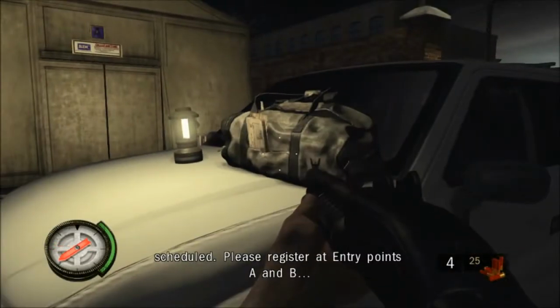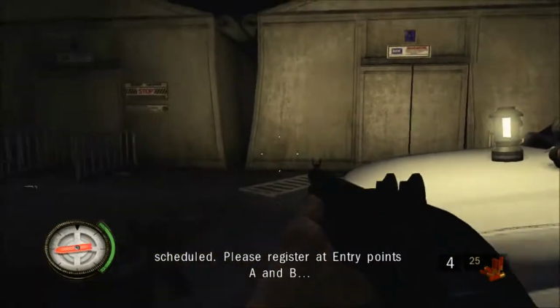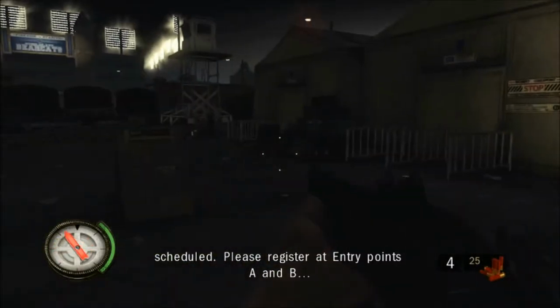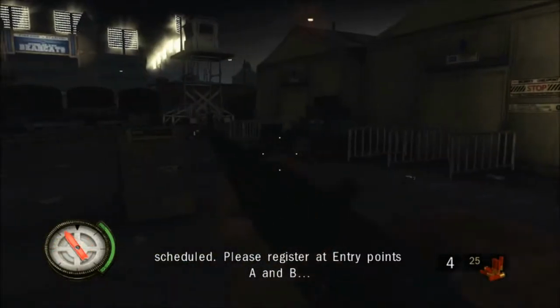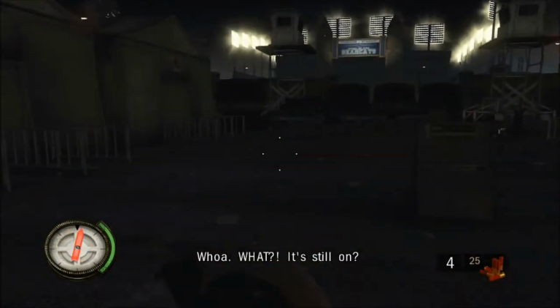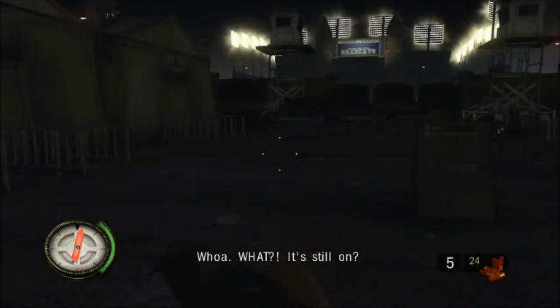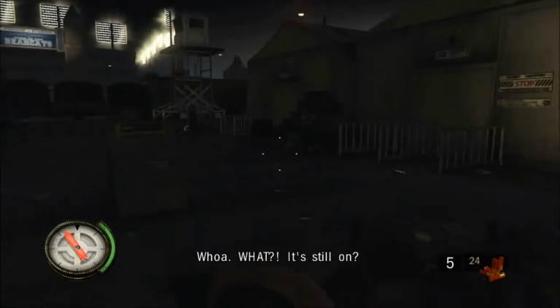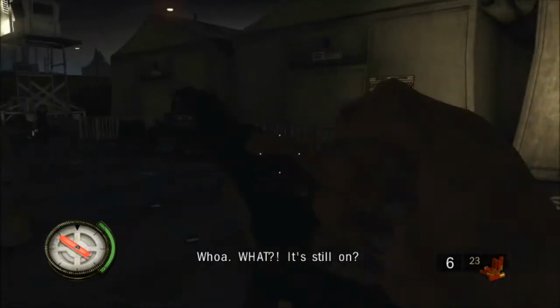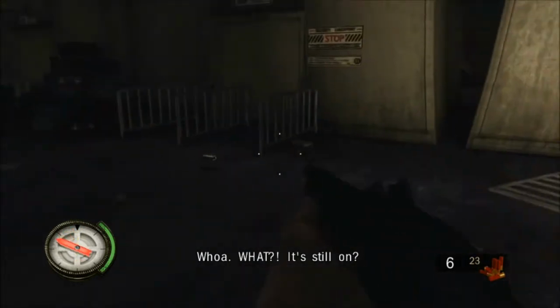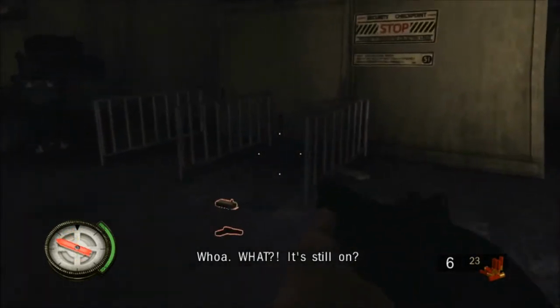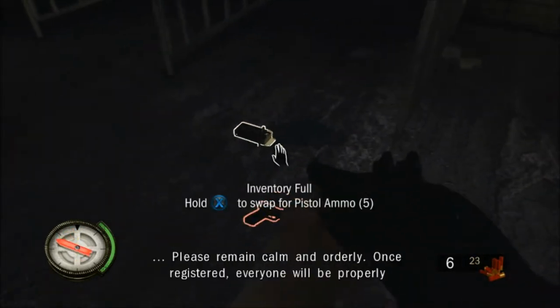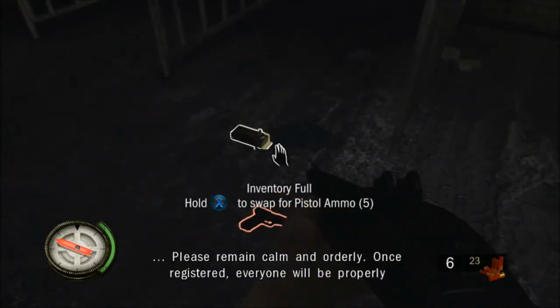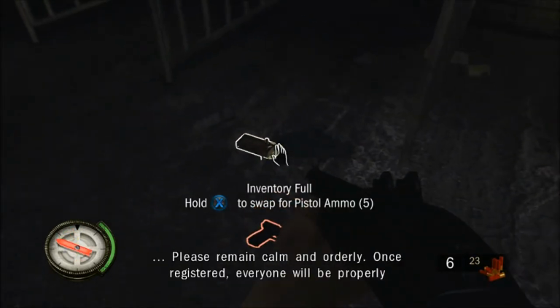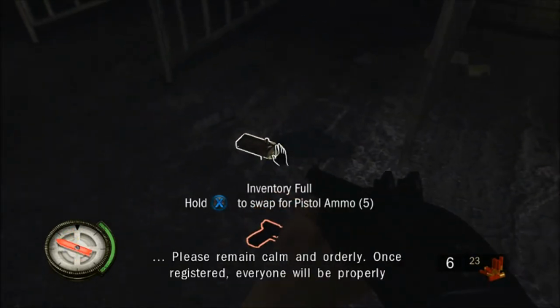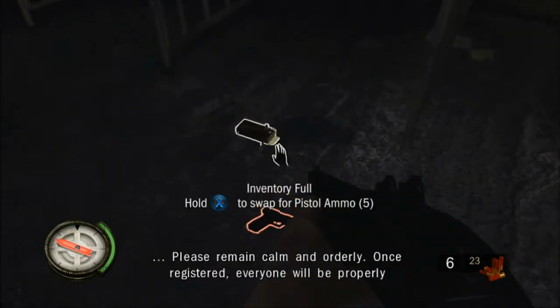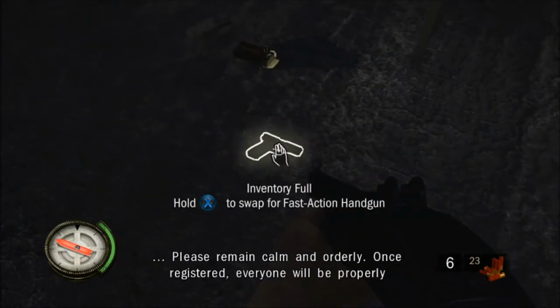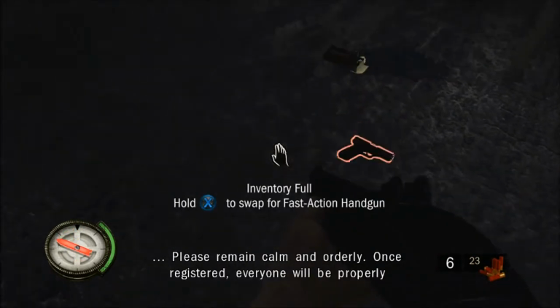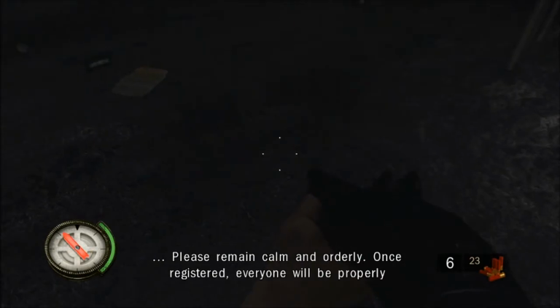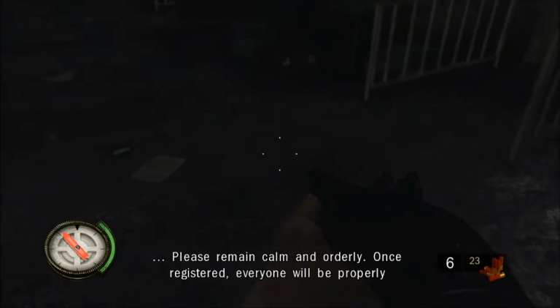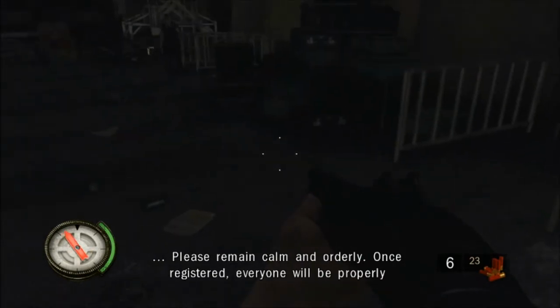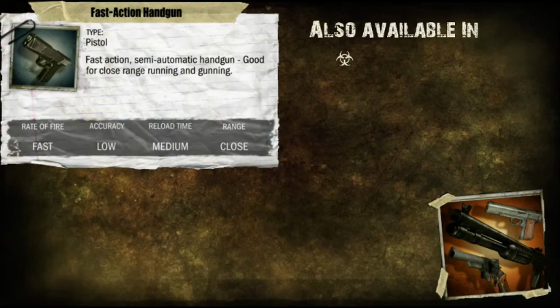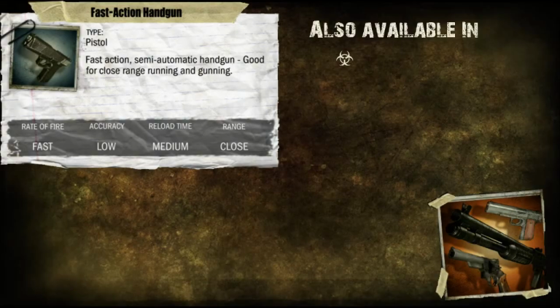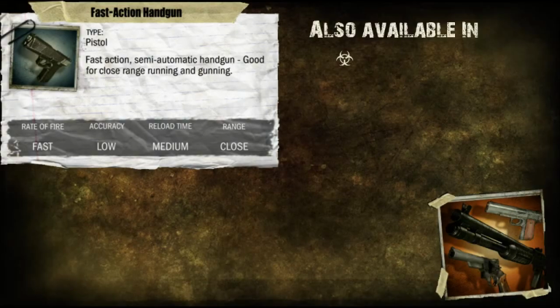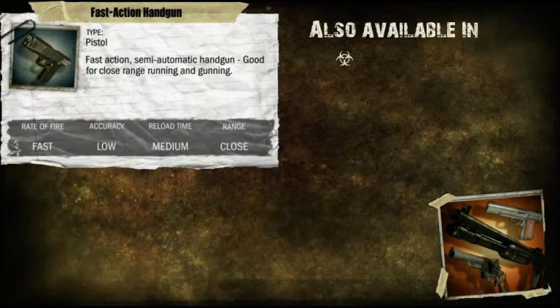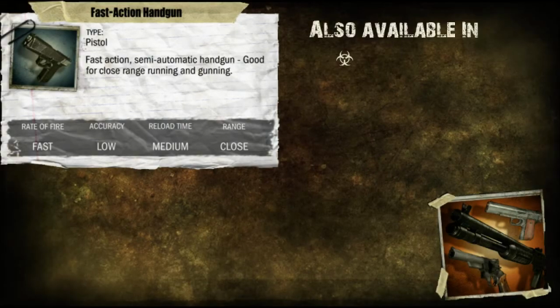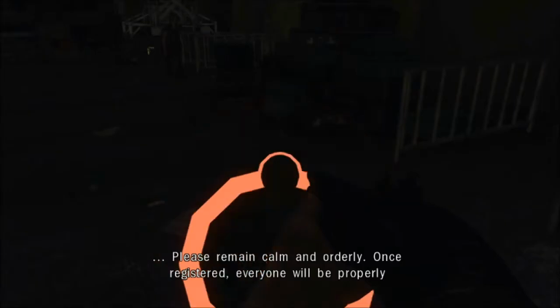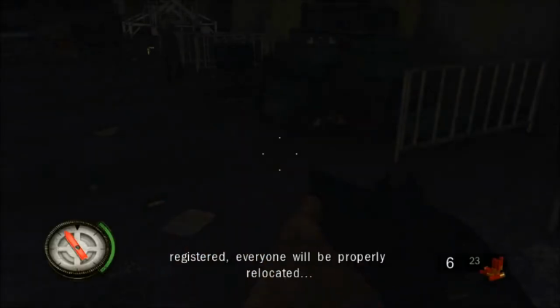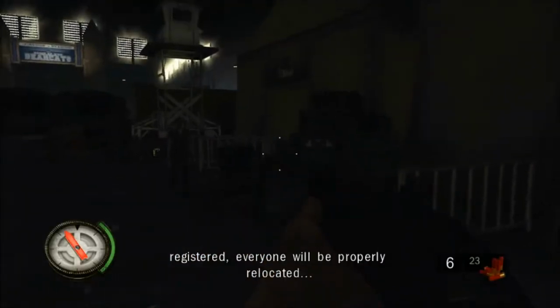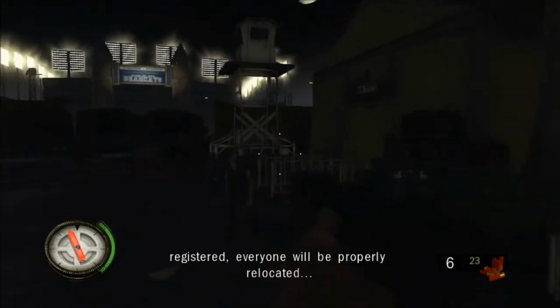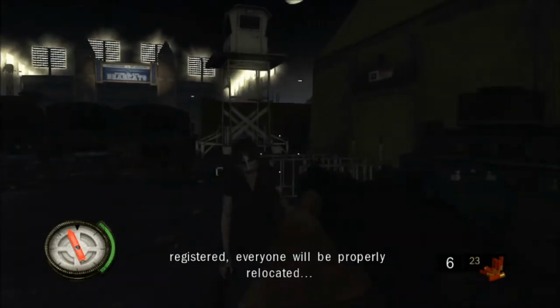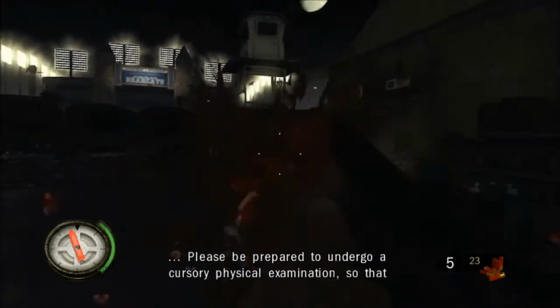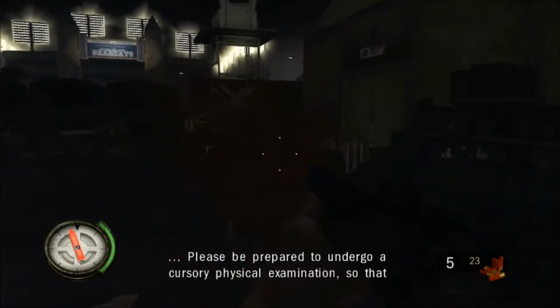The fast action handgun can be found at the very beginning of the fire sign stadium level. A little bit further out you can find the assault rifle.